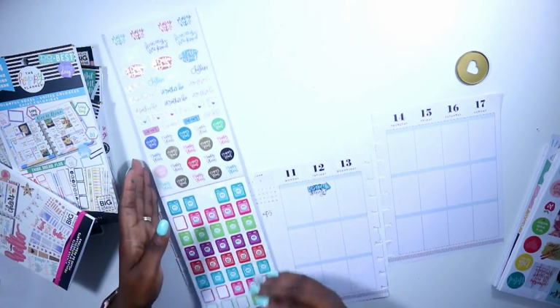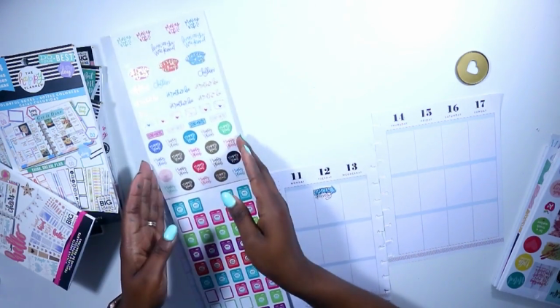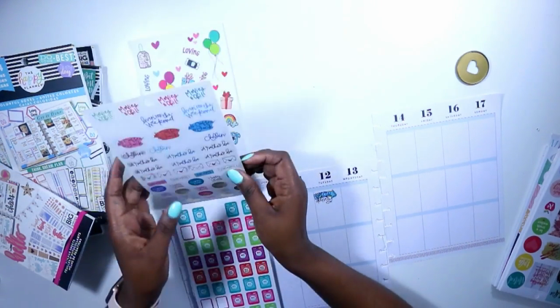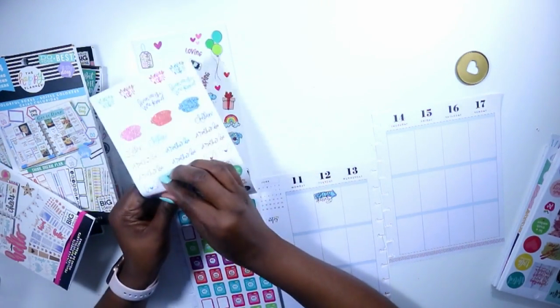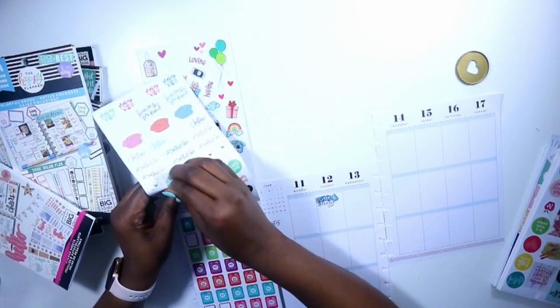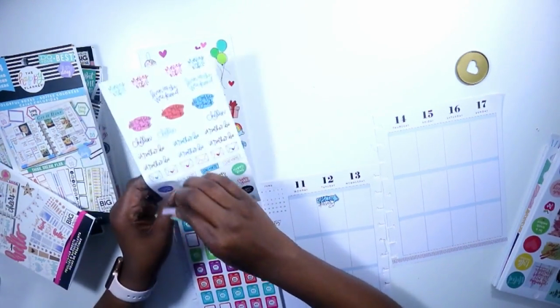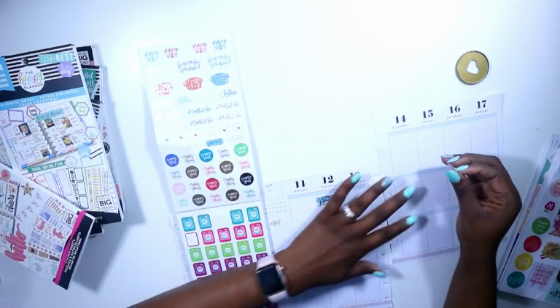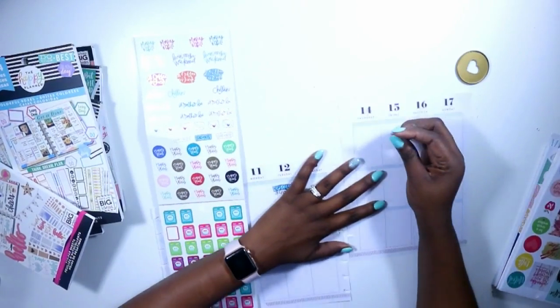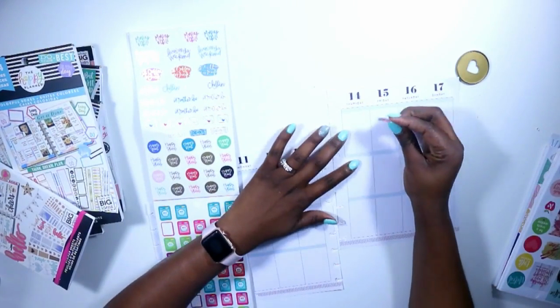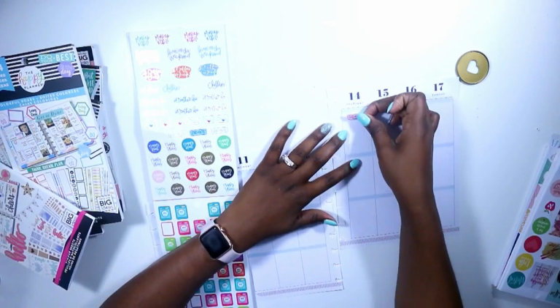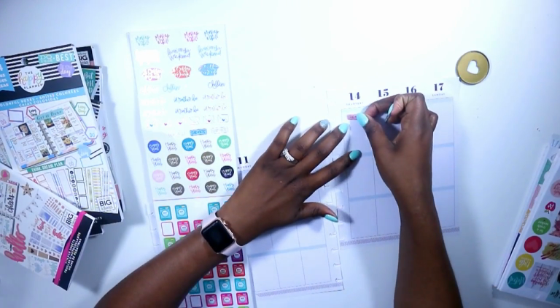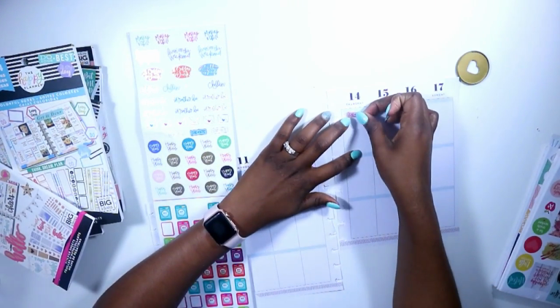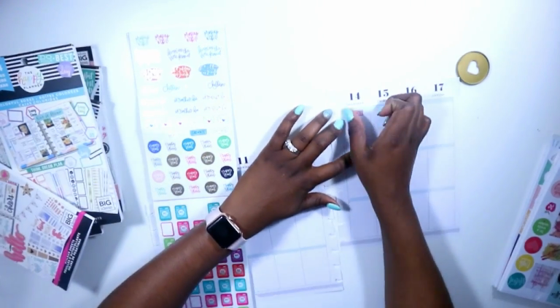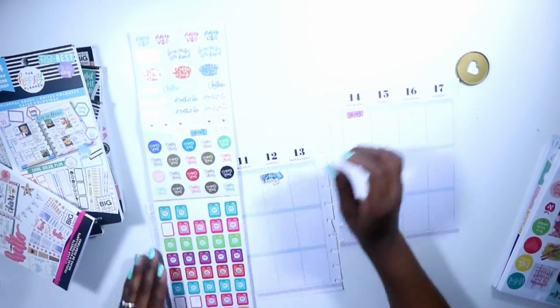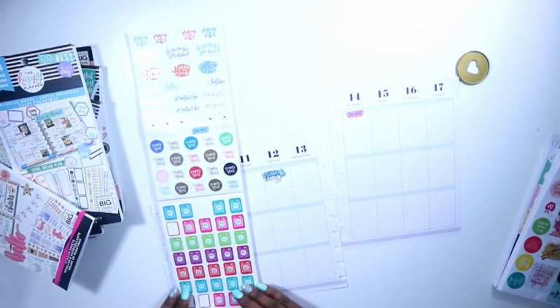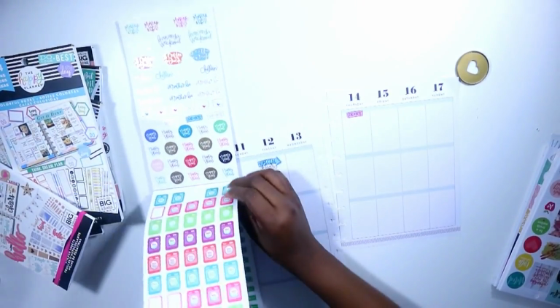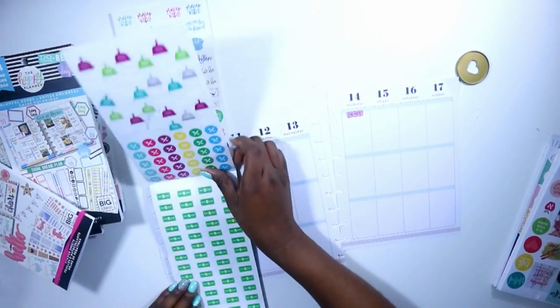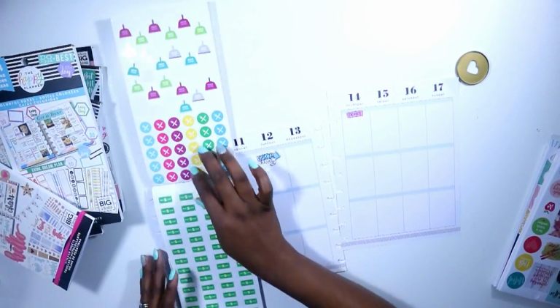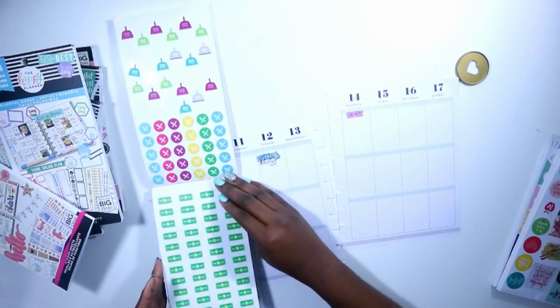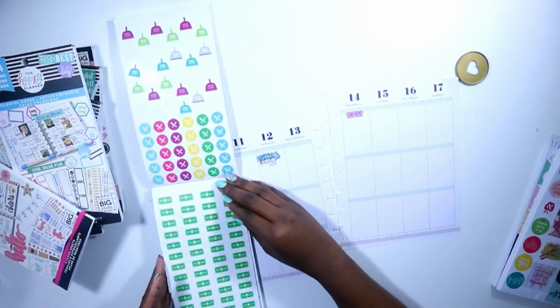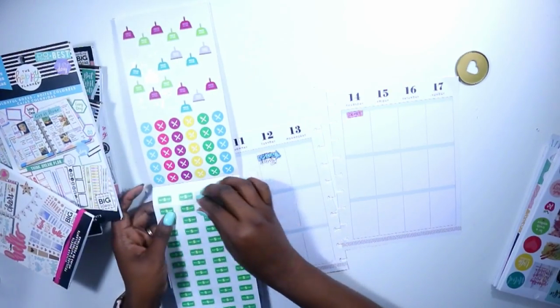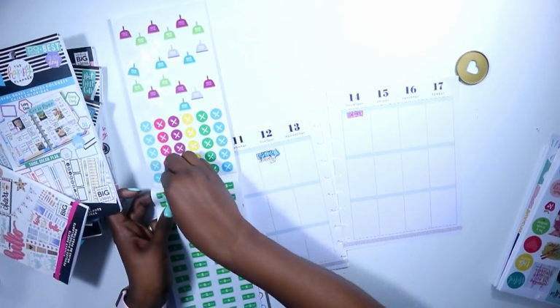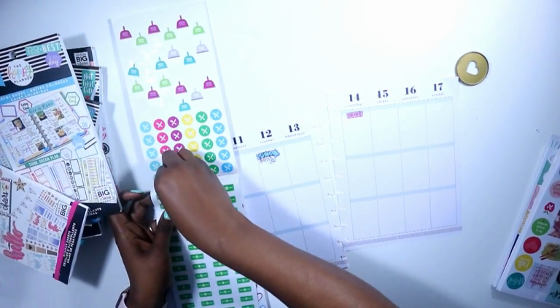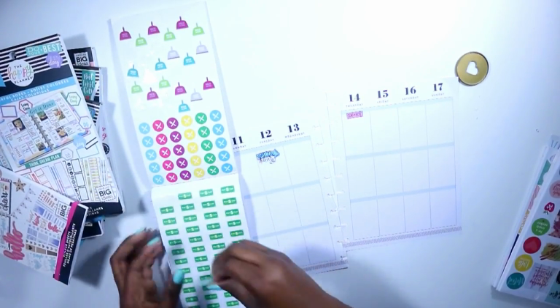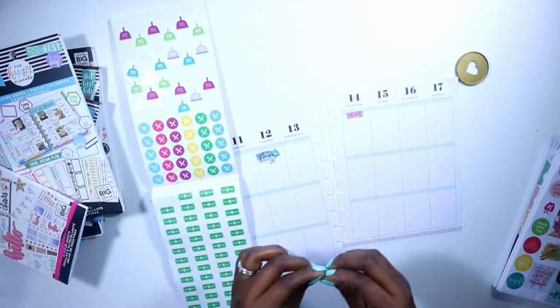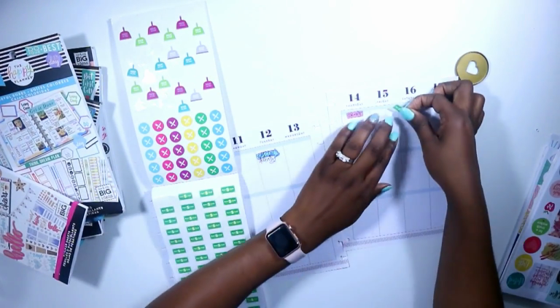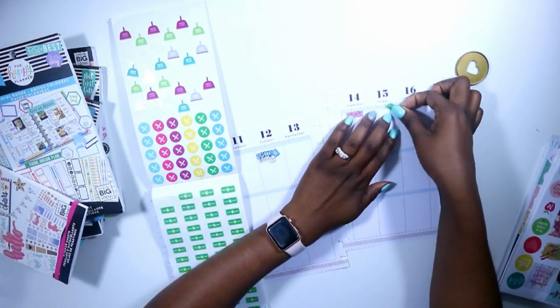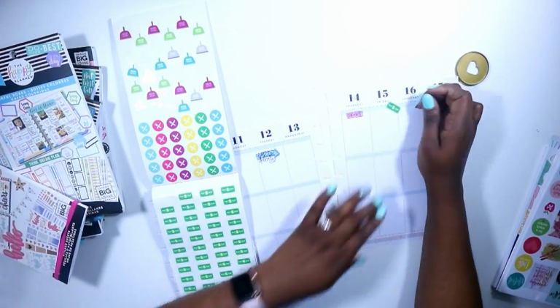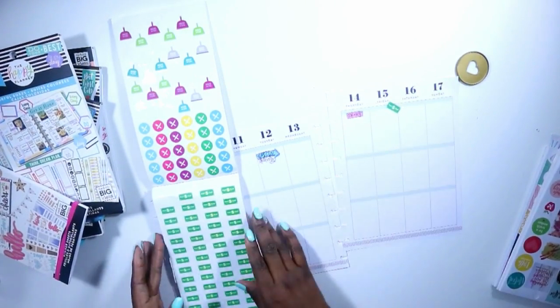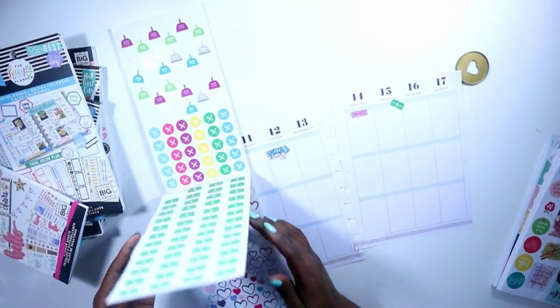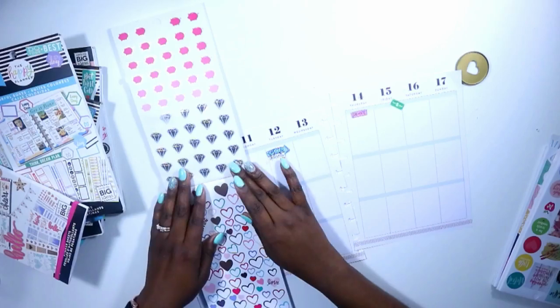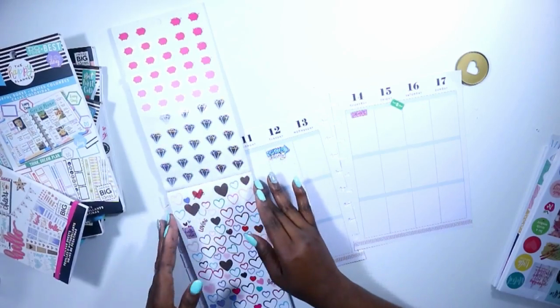I wanted to make sure that the tutorial was up so it is up right now — you should see a card coming across your screen and there will be a link to that video at the end of this one. In my tiny sticker book I'm just using a few little icon stickers.